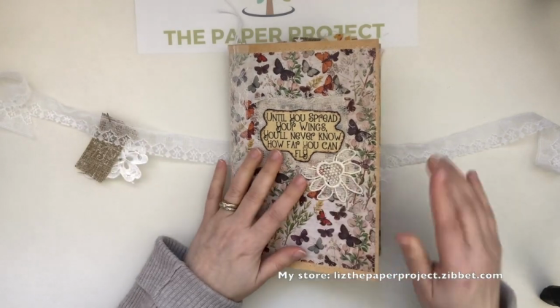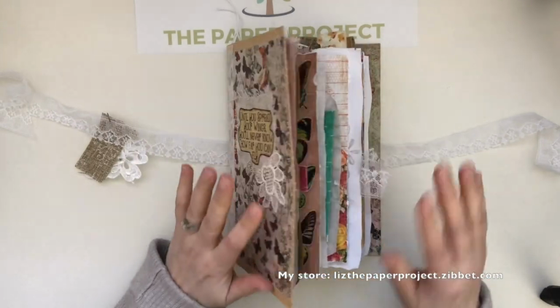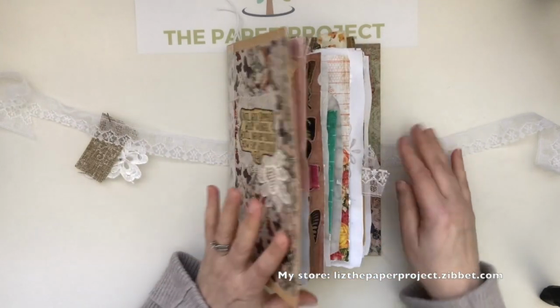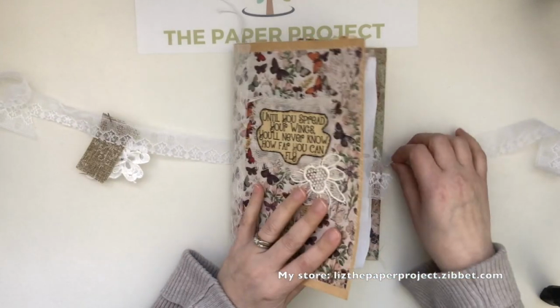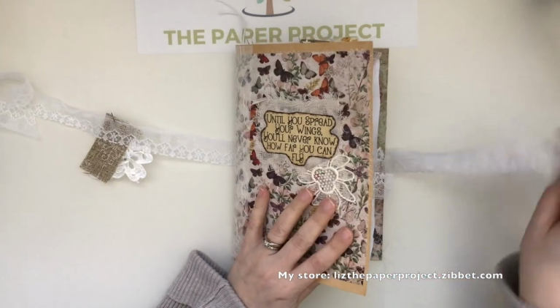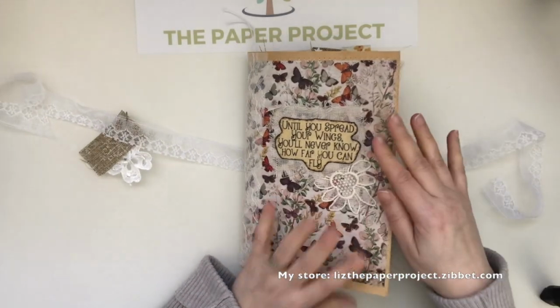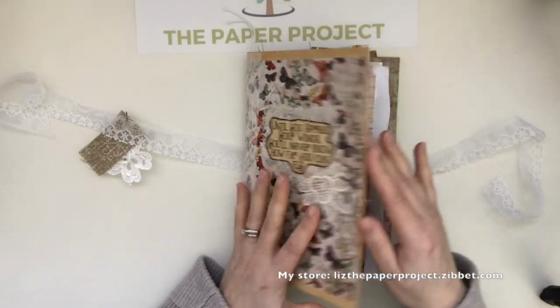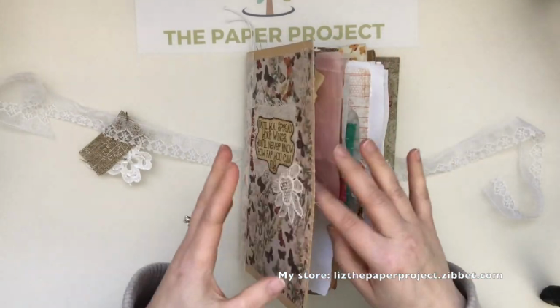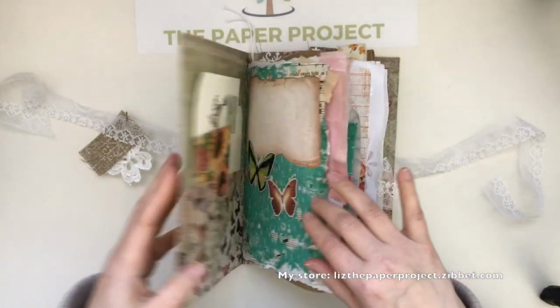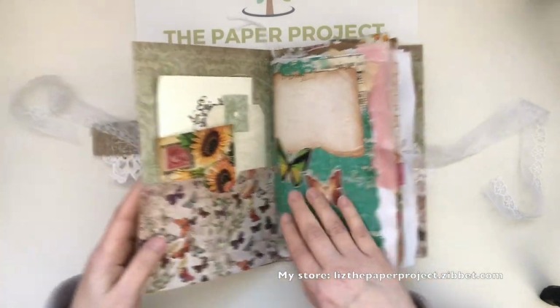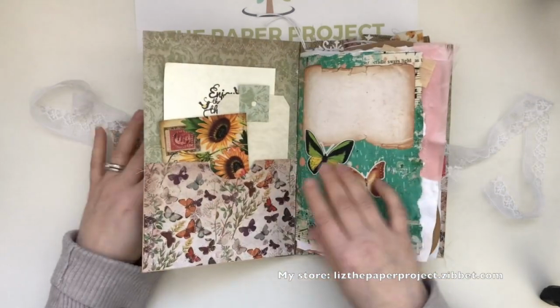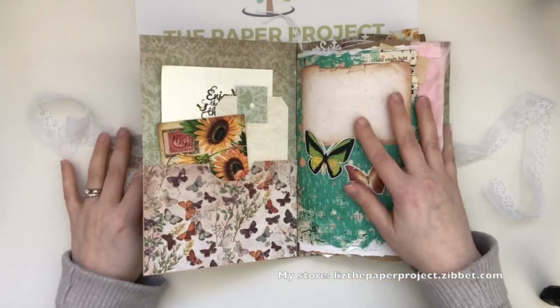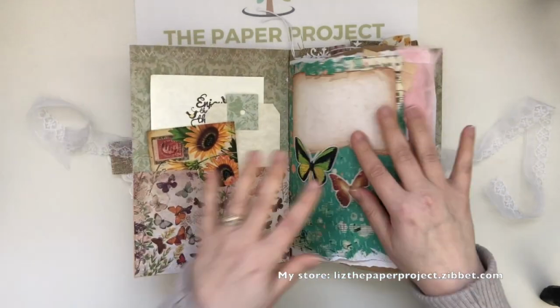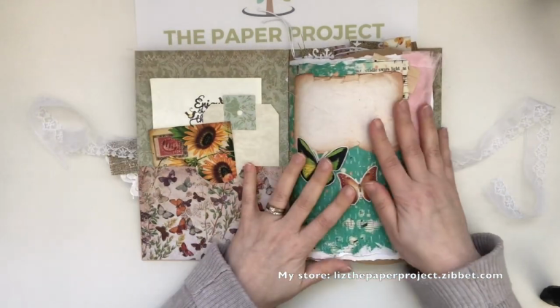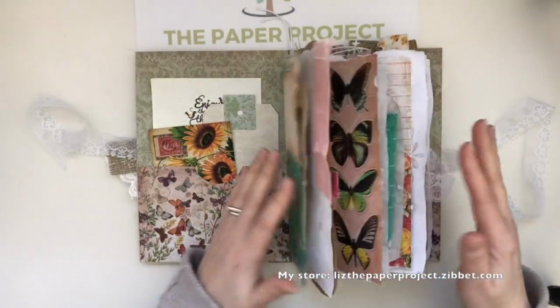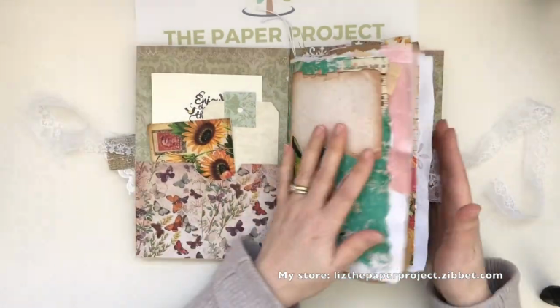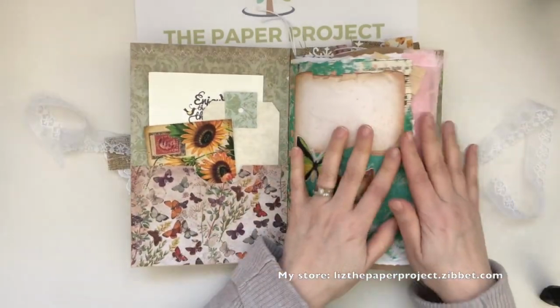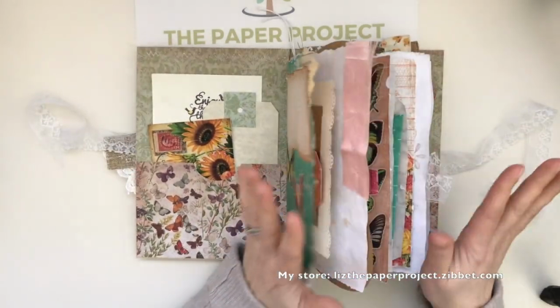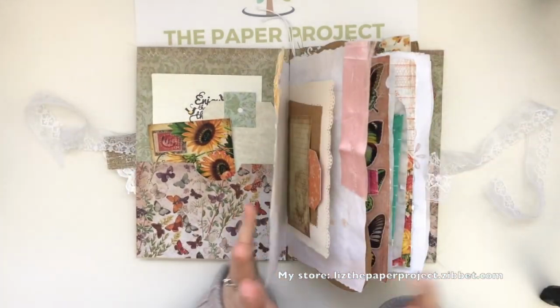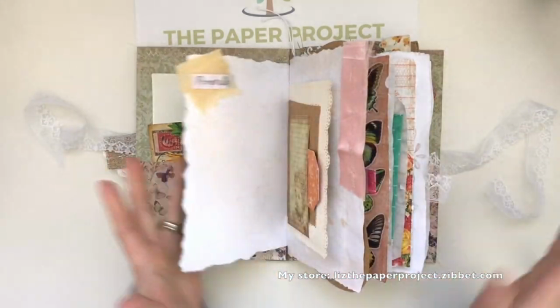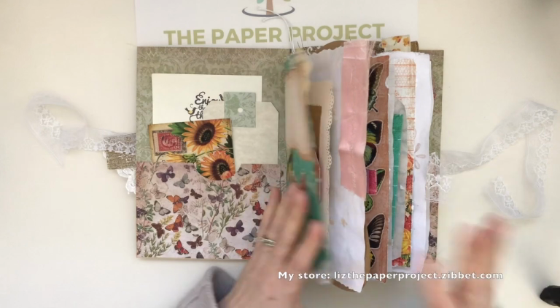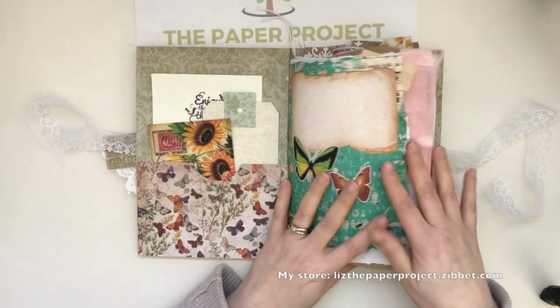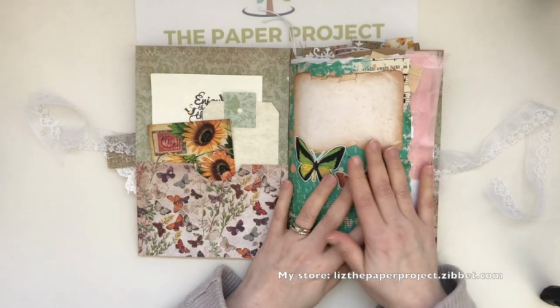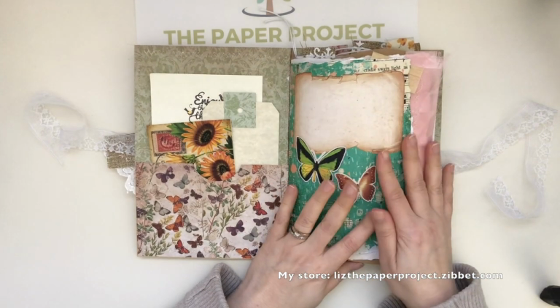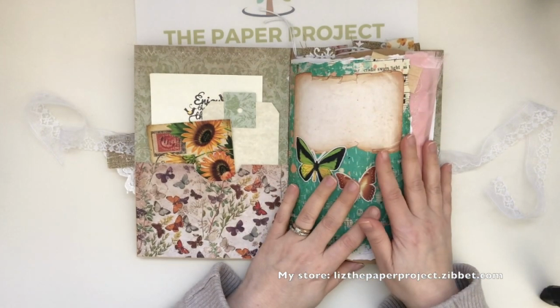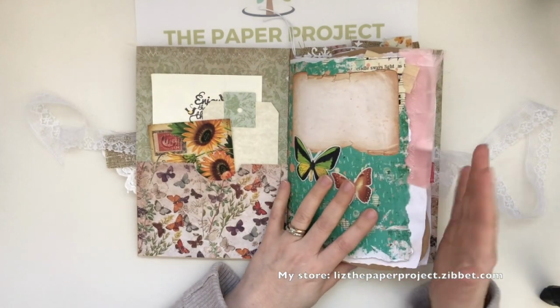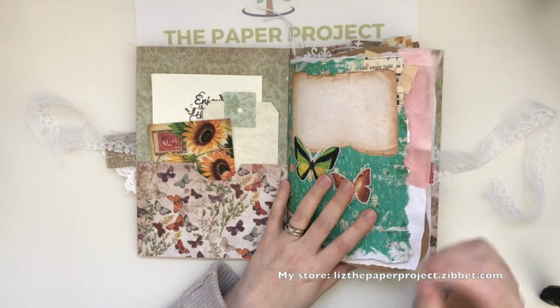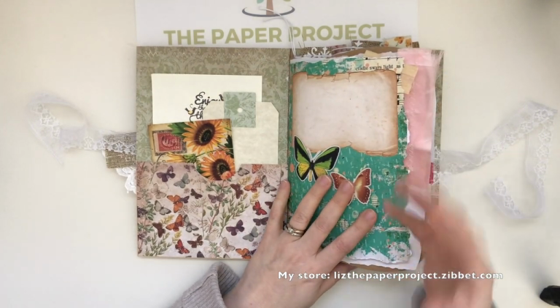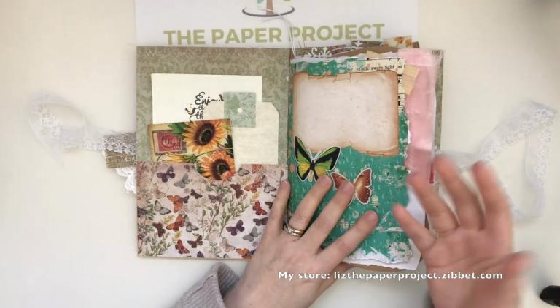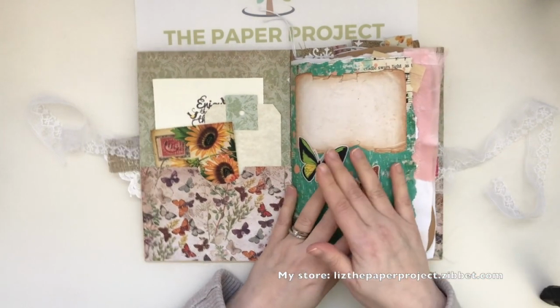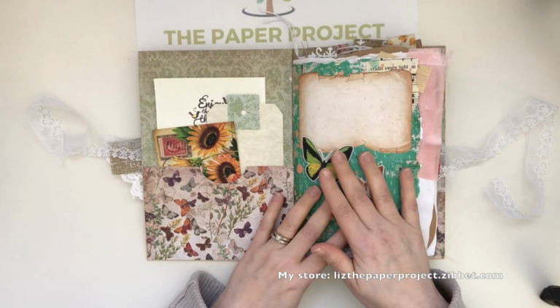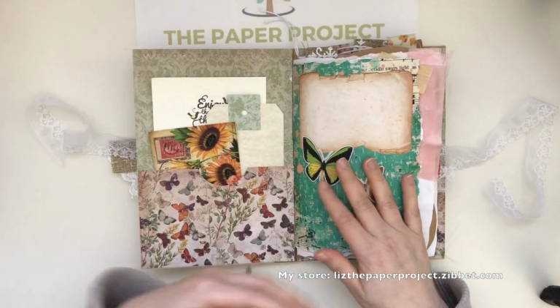I also used on the spine what I think is called the iron-on lace, and I'll show you guys what I used at the end because I thought it was super cool — I found it at a thrift store. Let me take you guys inside; it is super chunky. I have loaded this one up.